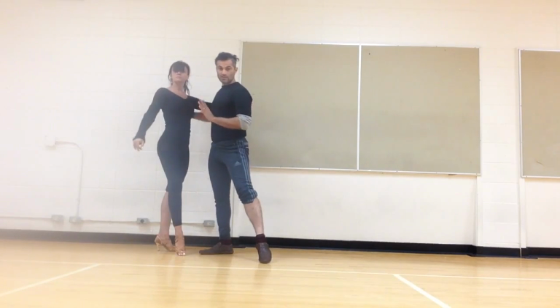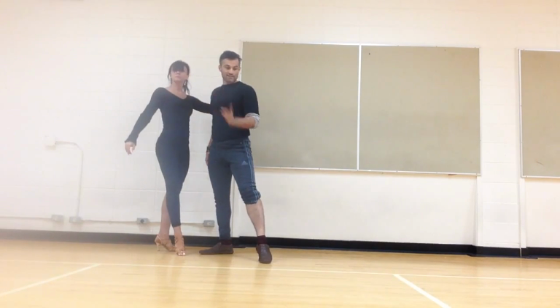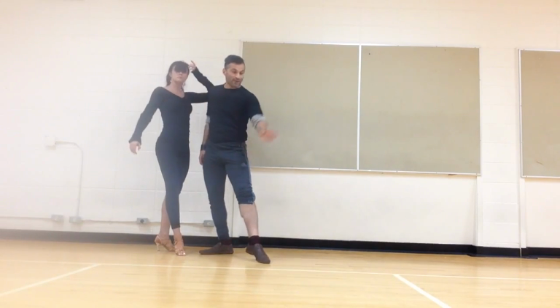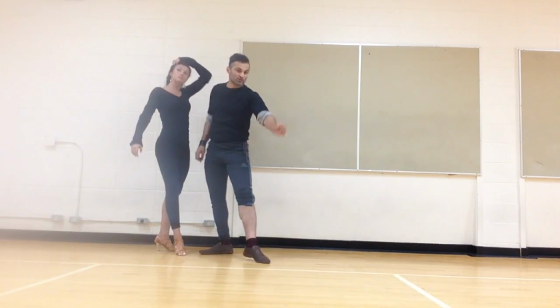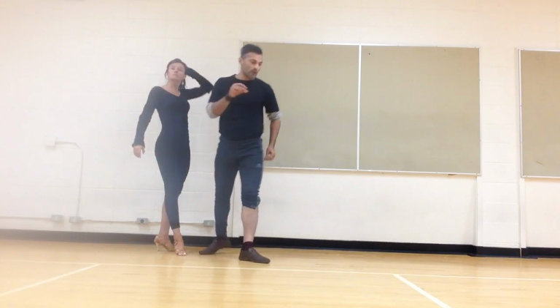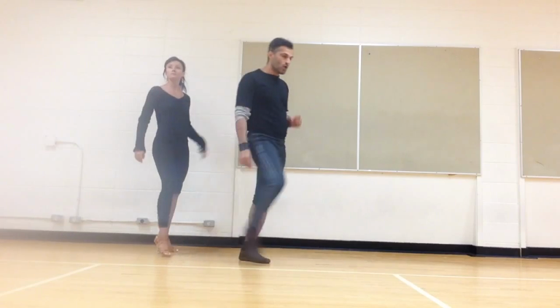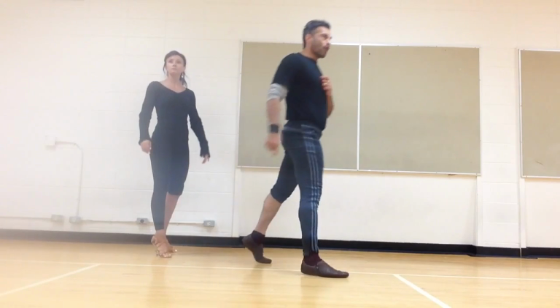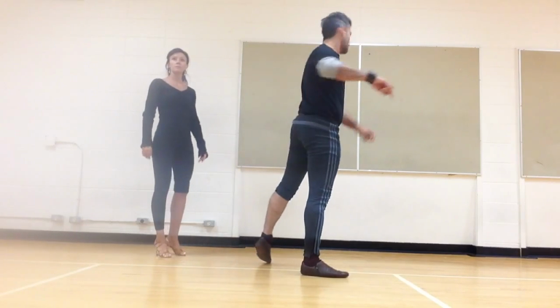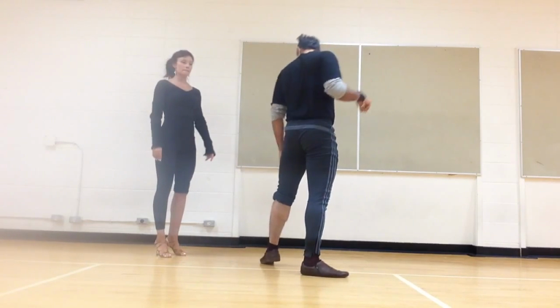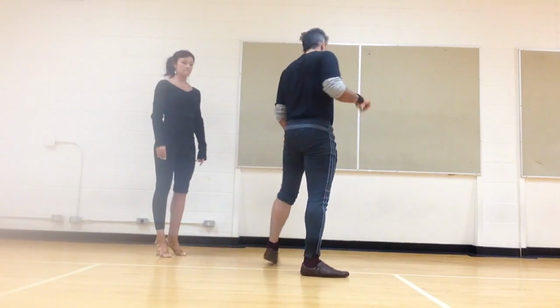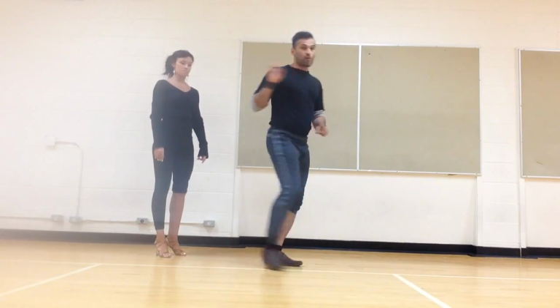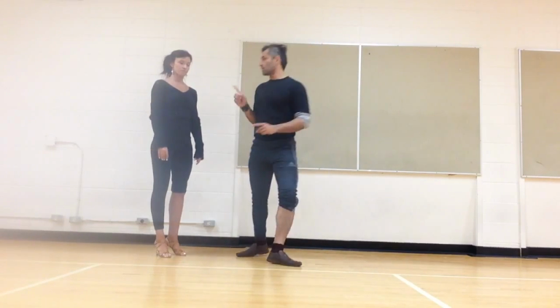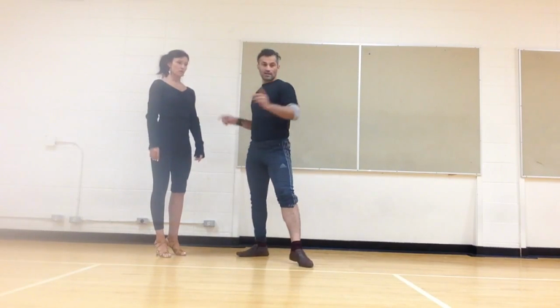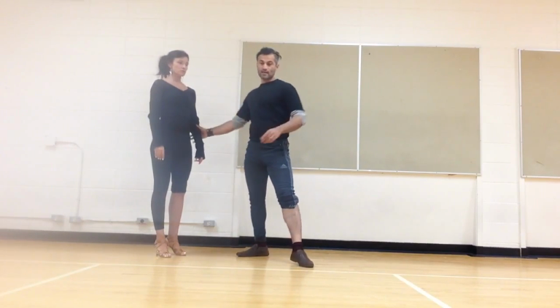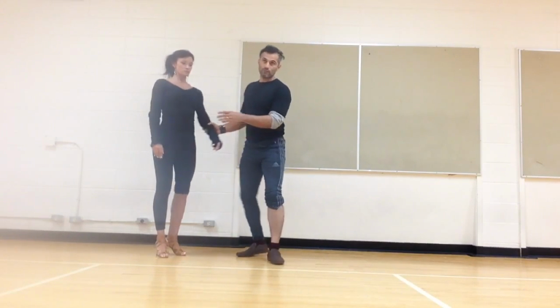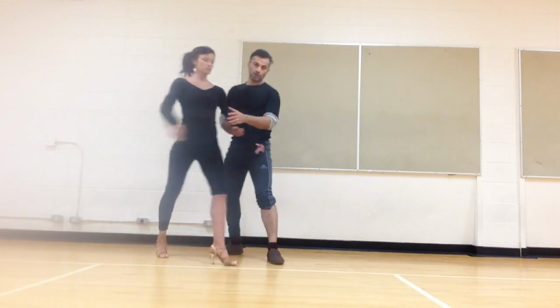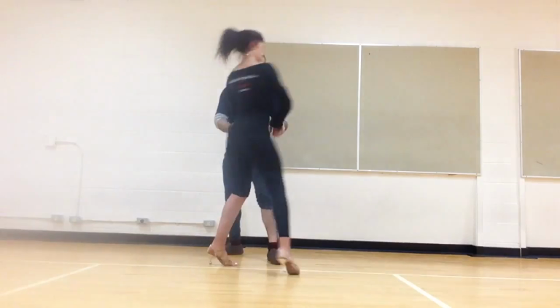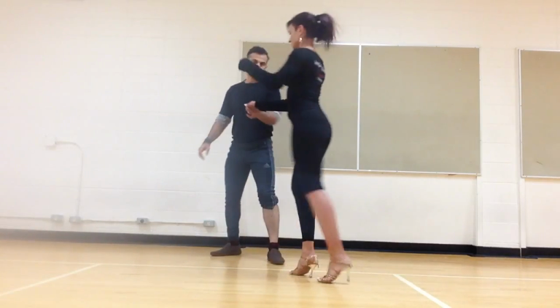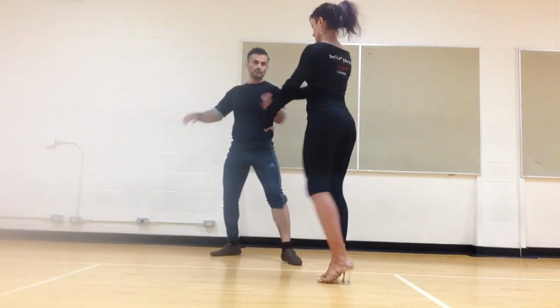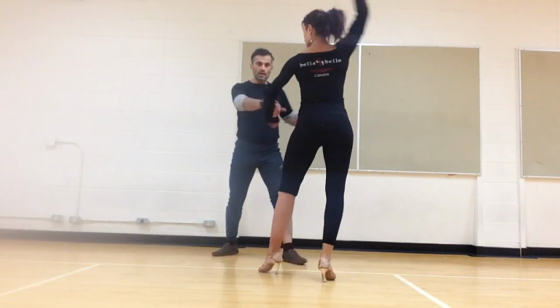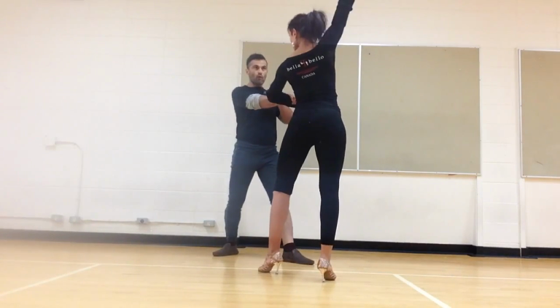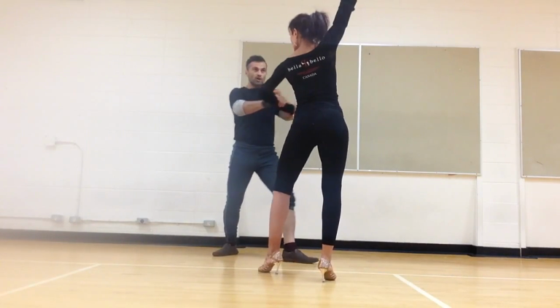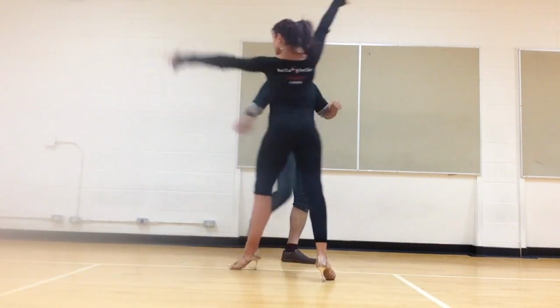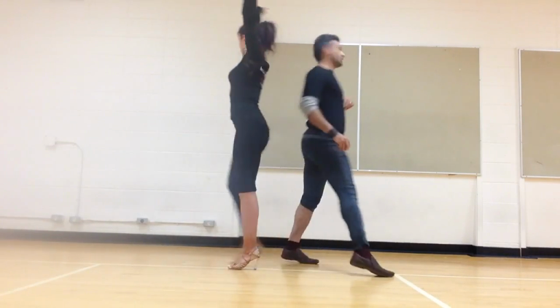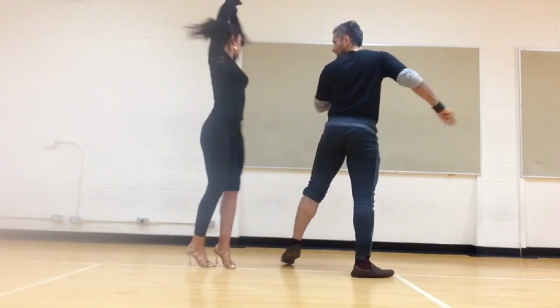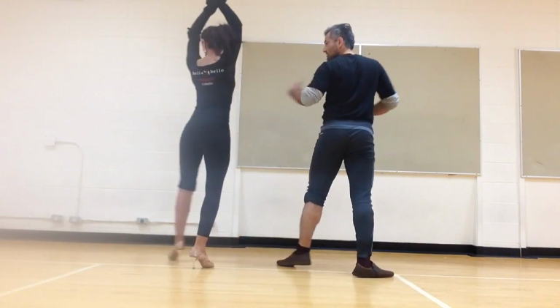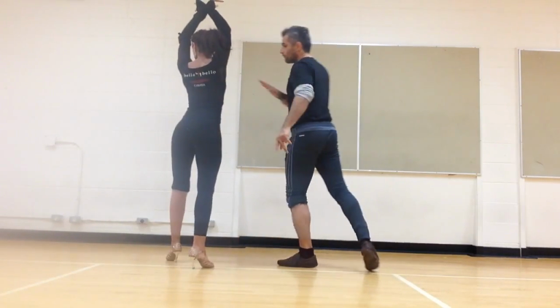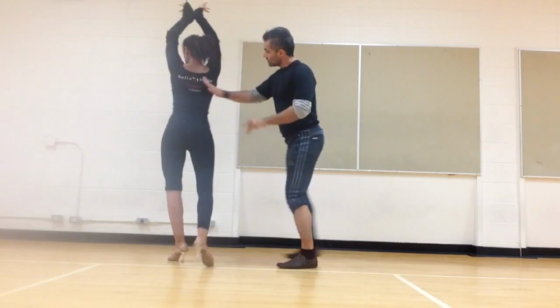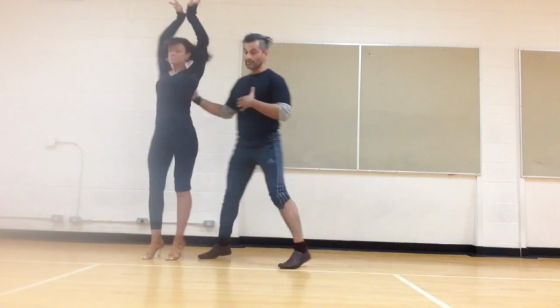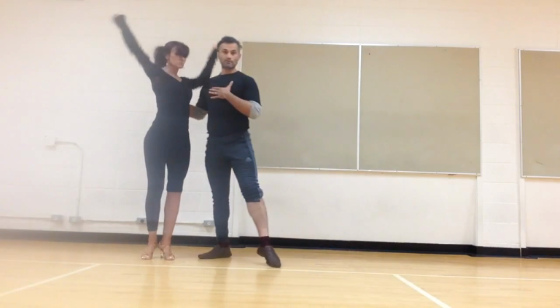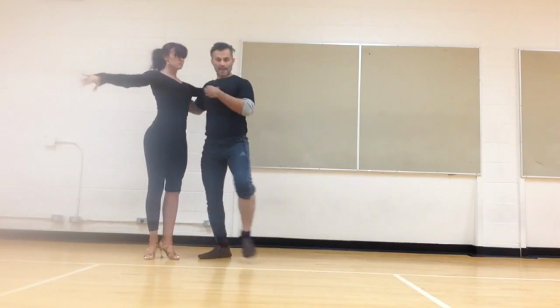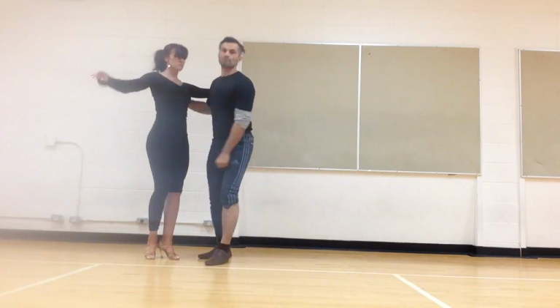The guys are going to go in a straight line, forward. Step, spotting her. Watch — as I pull her, I watch her. Then I know exactly how far she is, so I can come and do this, and repeat.